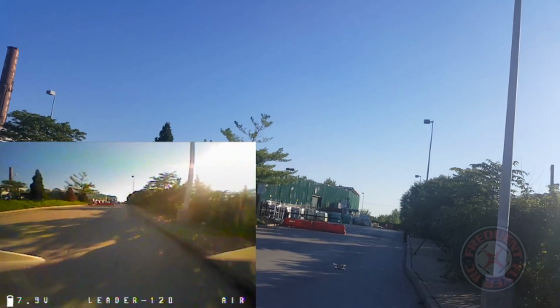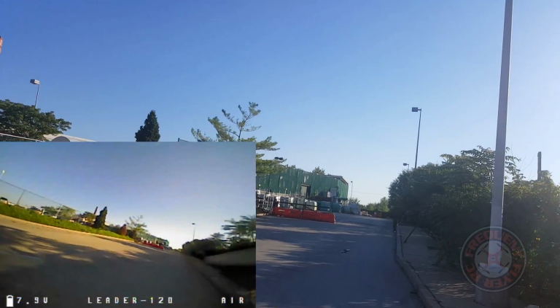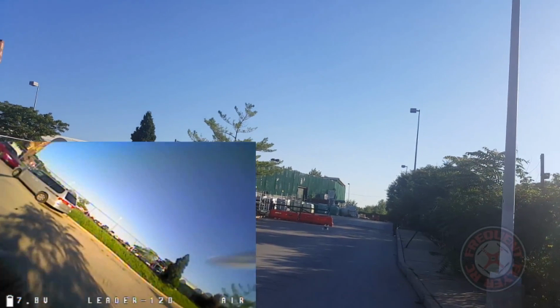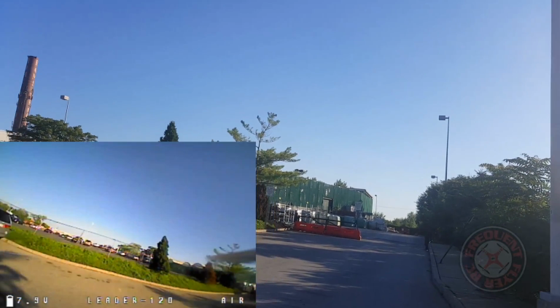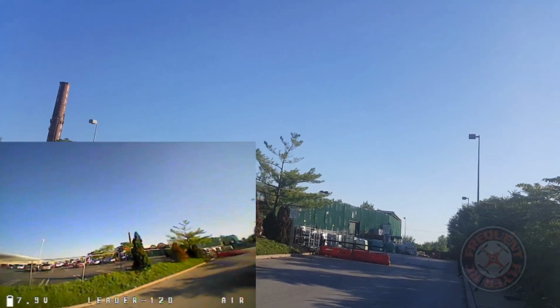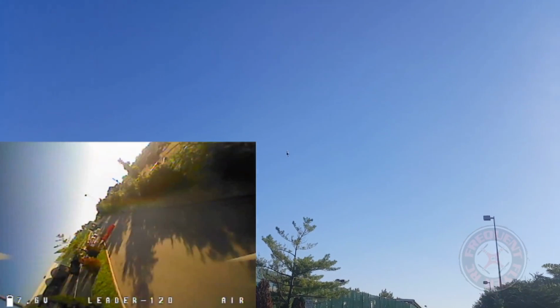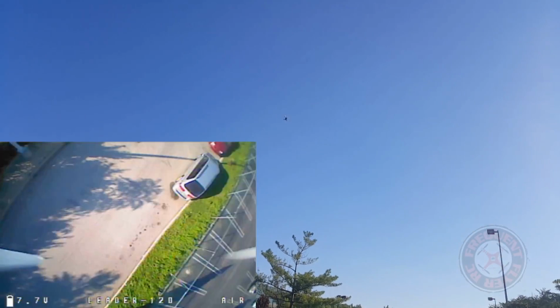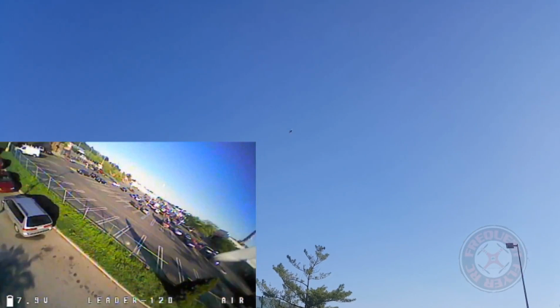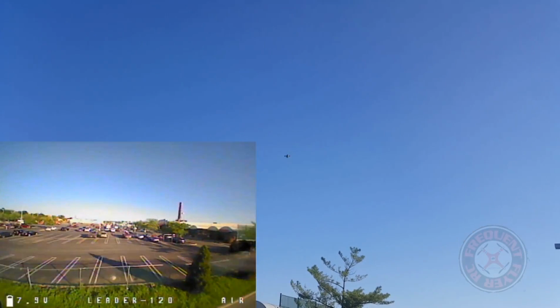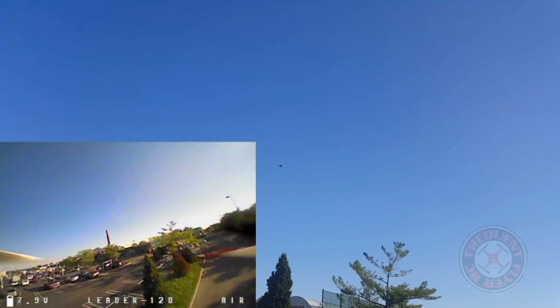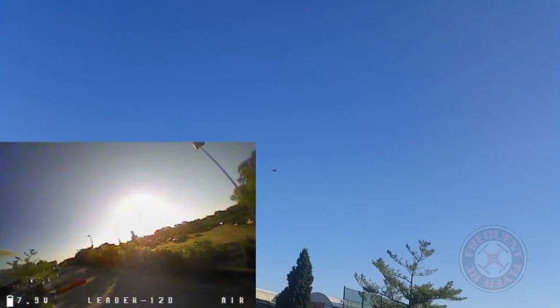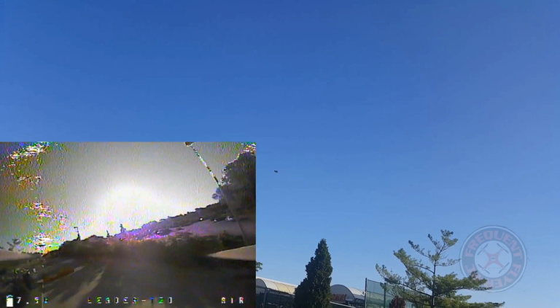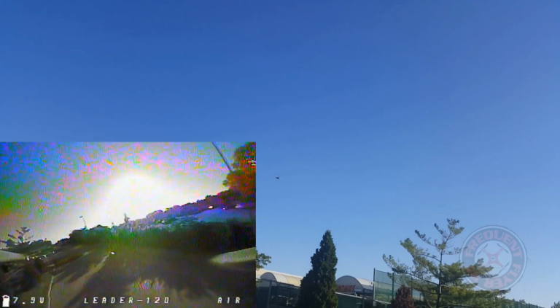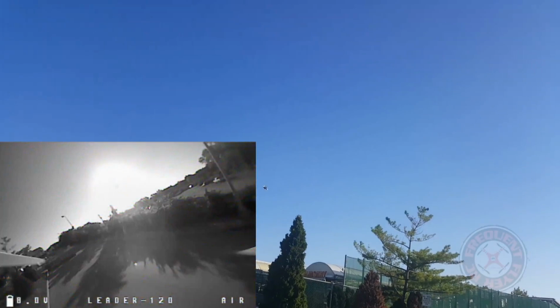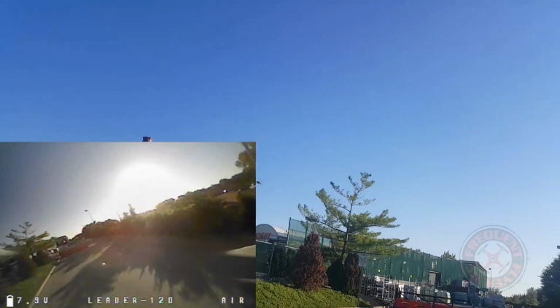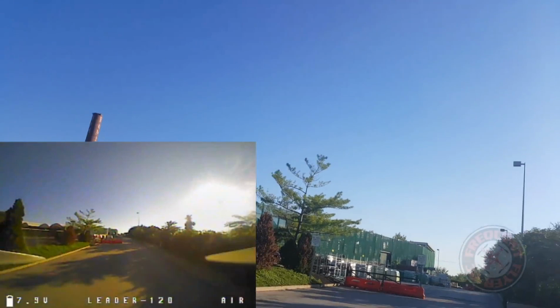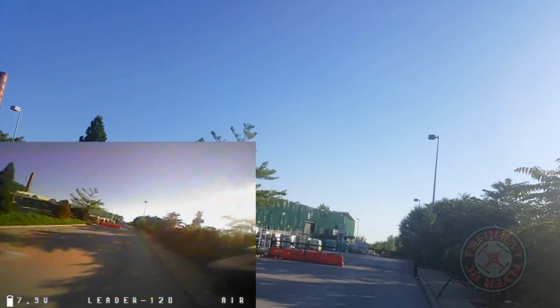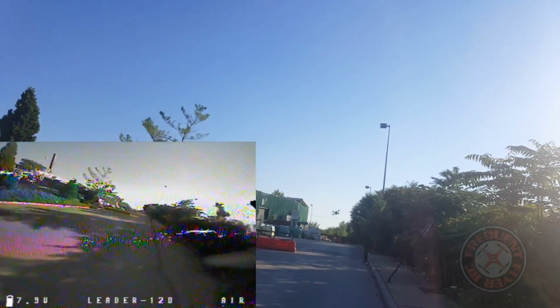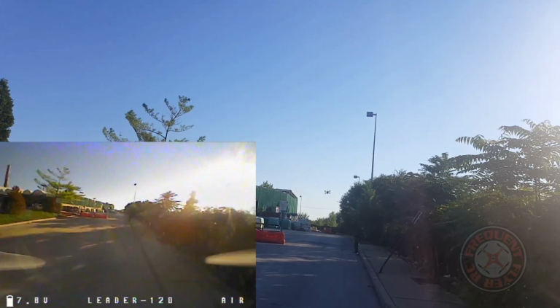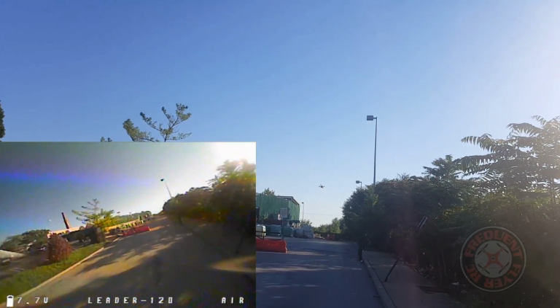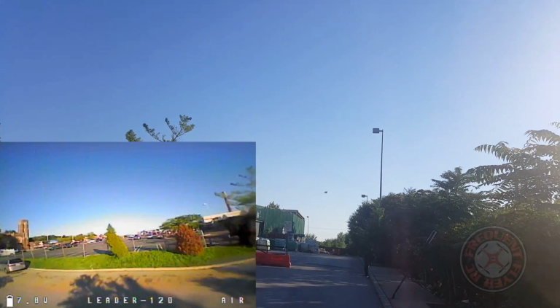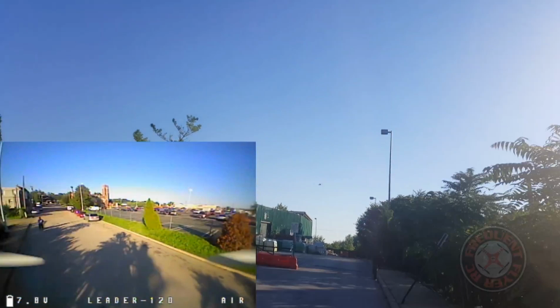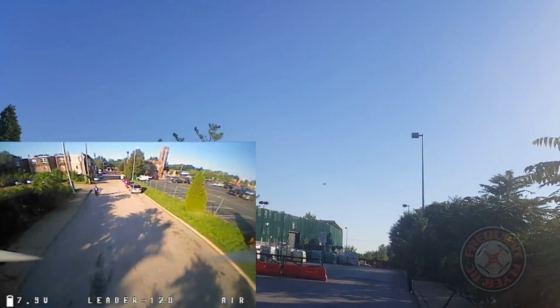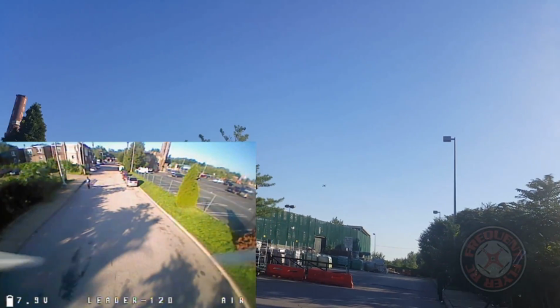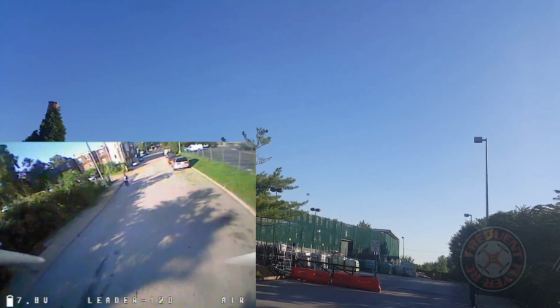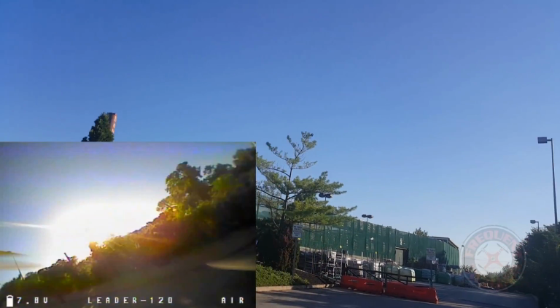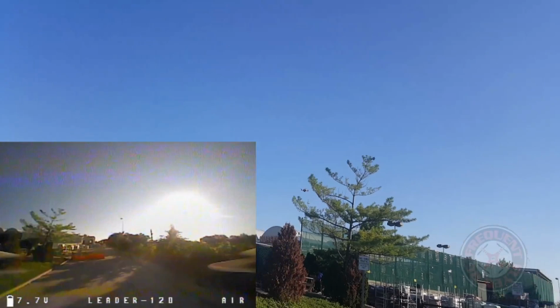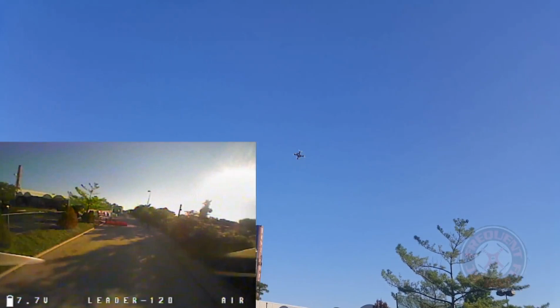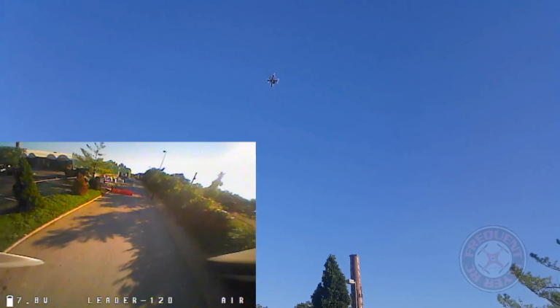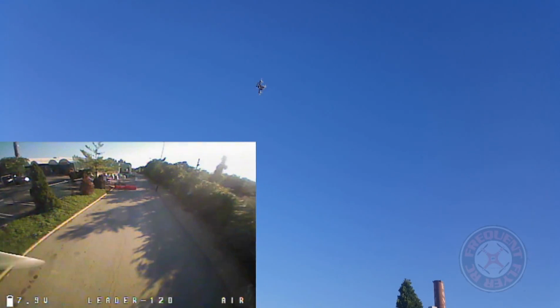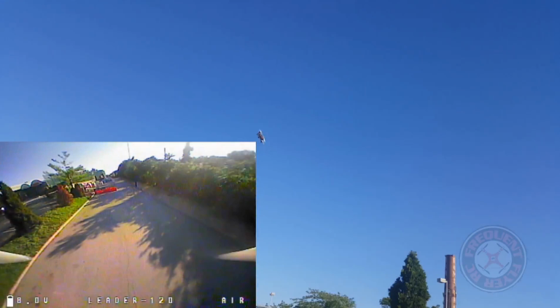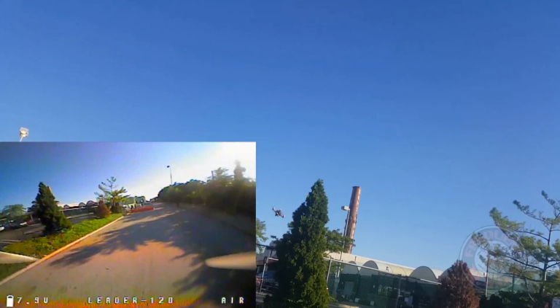I can flip and all — no more problems with it. And it flies with a lot of power too.